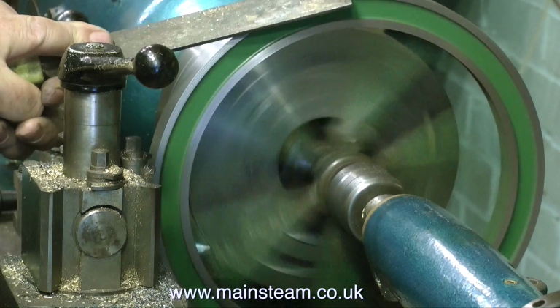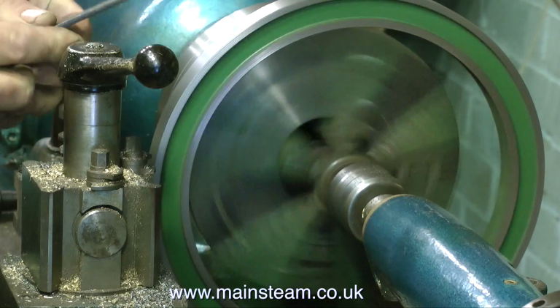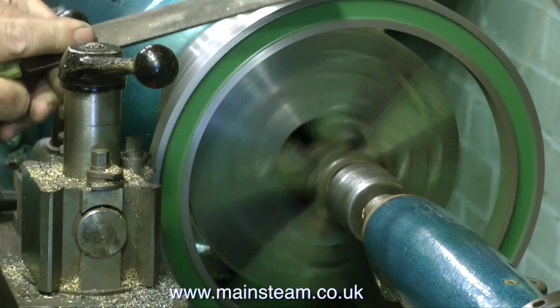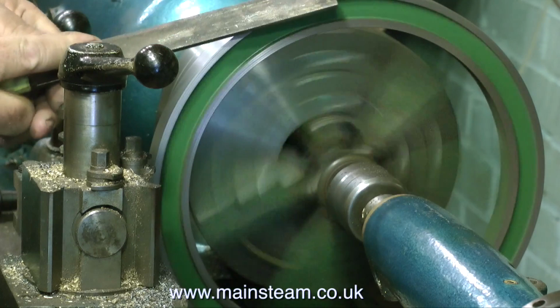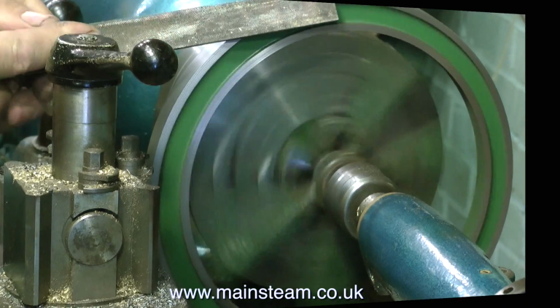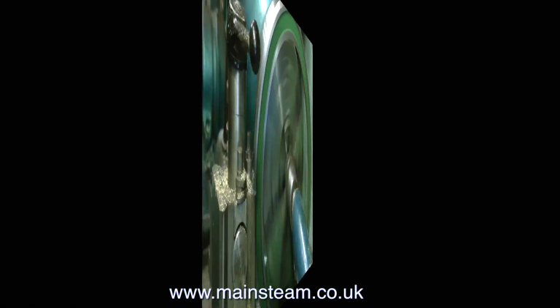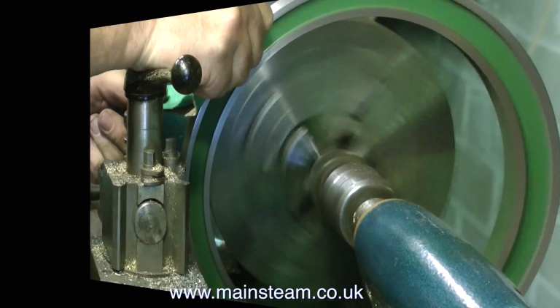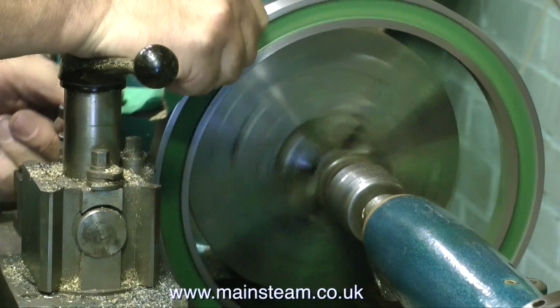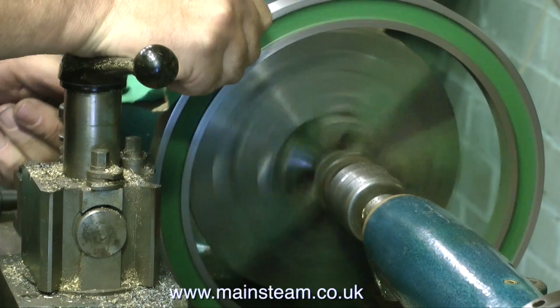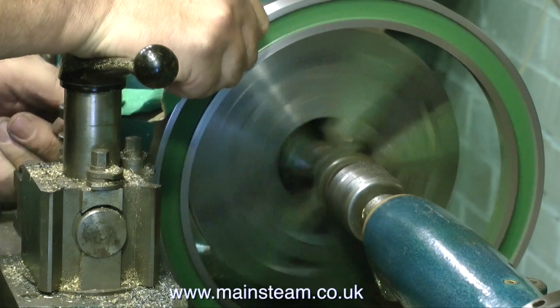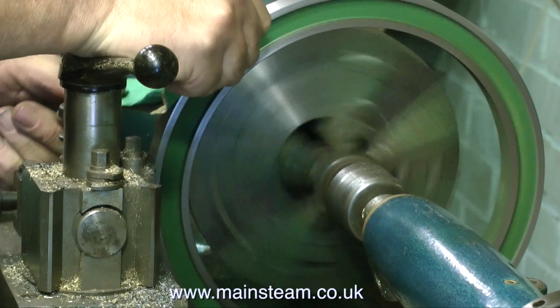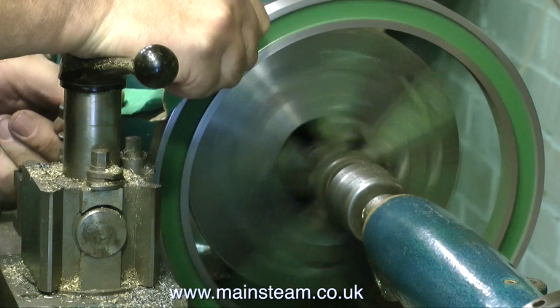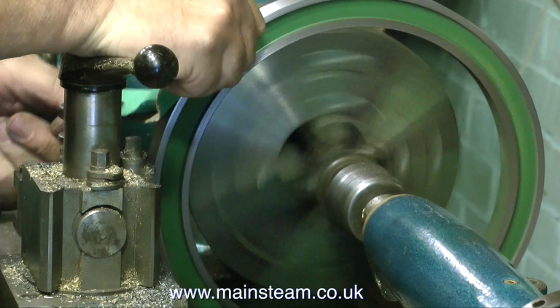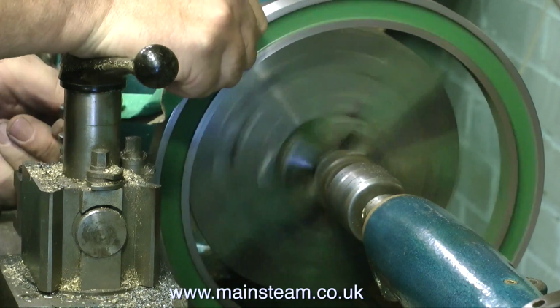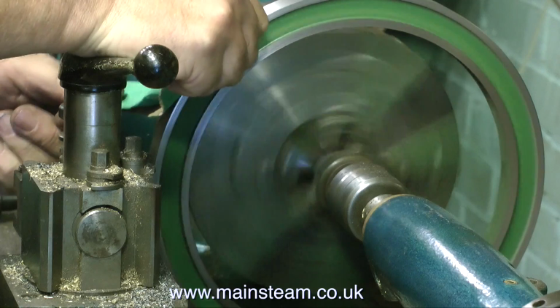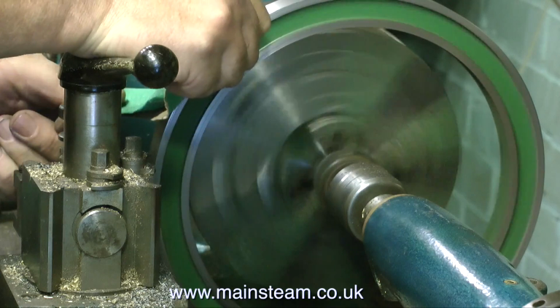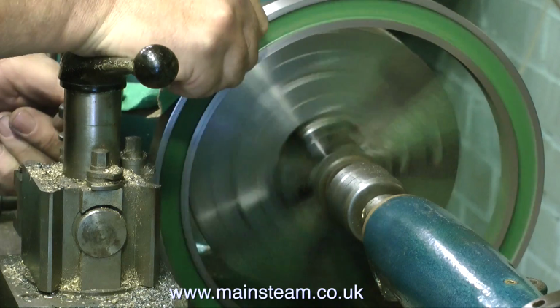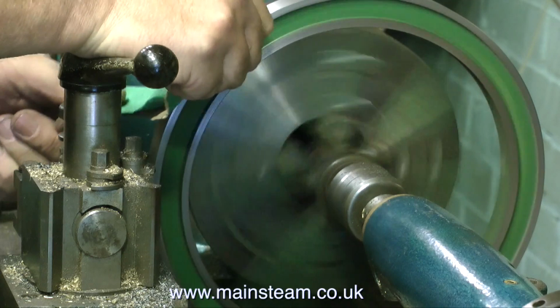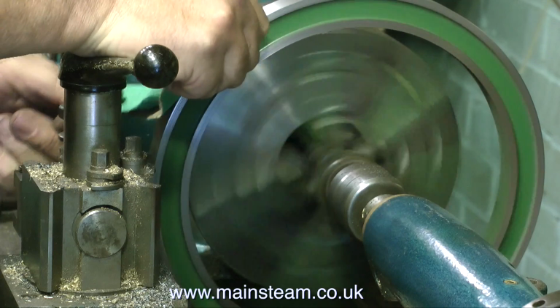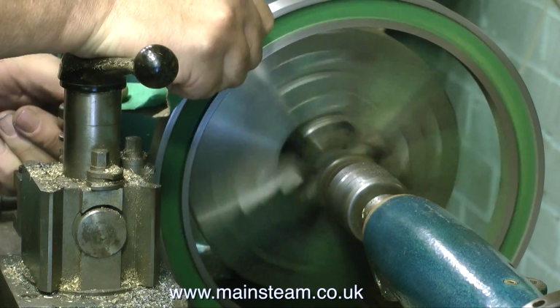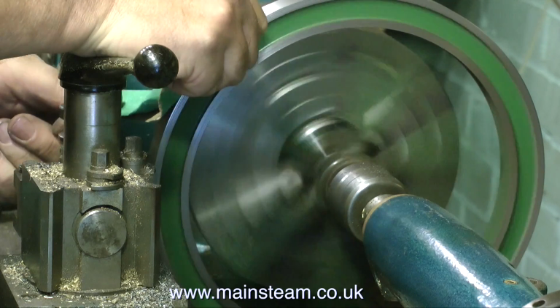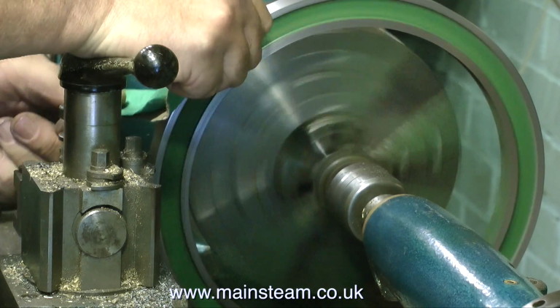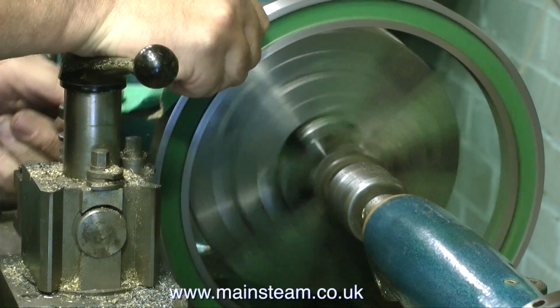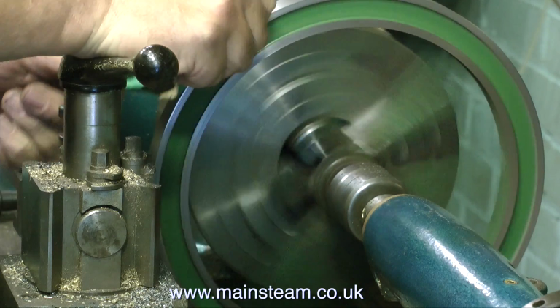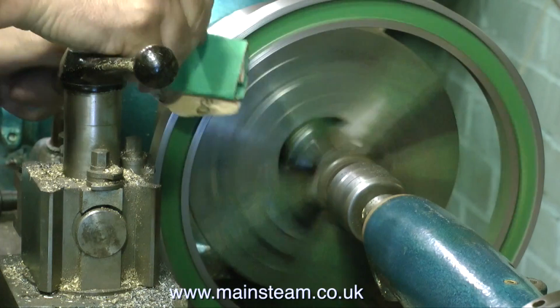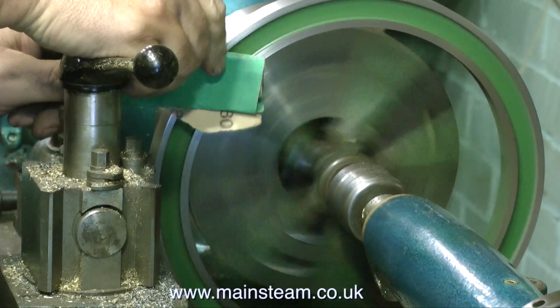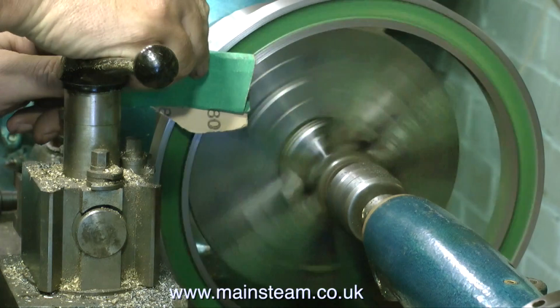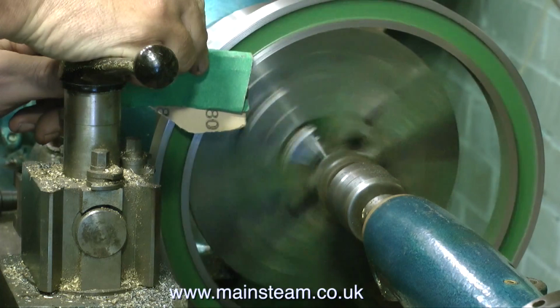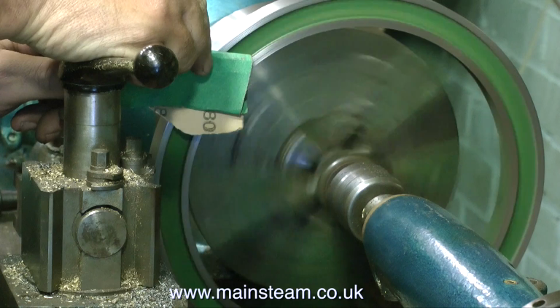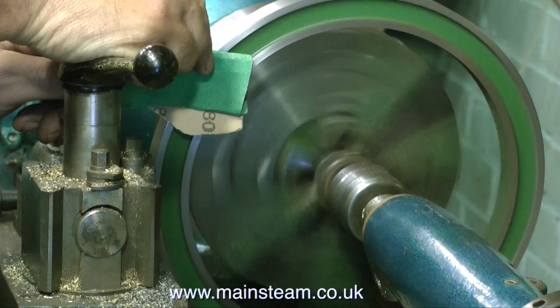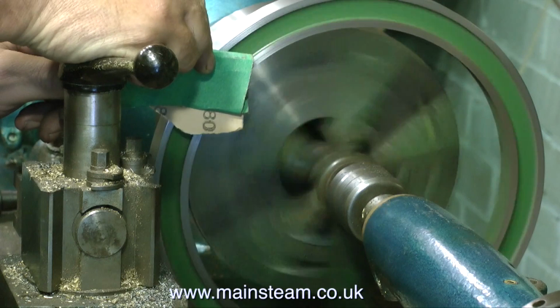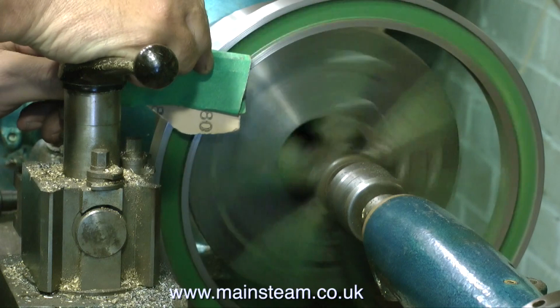I'm using a file and now some sandpaper to get a good finish on the flywheel. This flywheel material is not the best piece of cast iron I've ever worked on — it's a little patchy — but it's looking a lot better than it did.